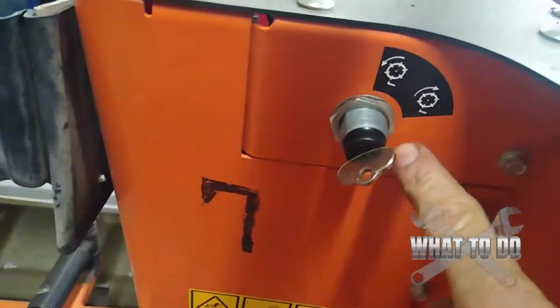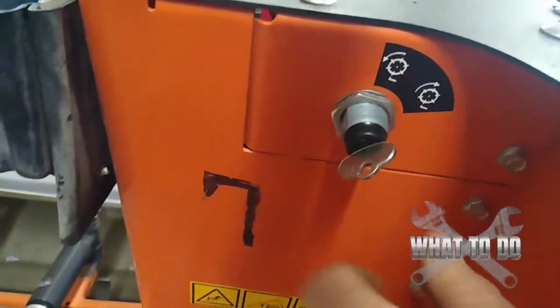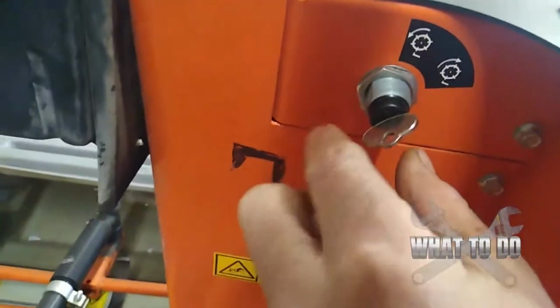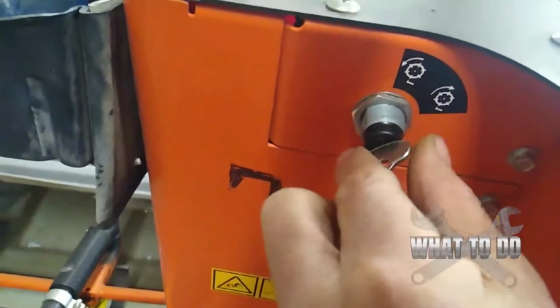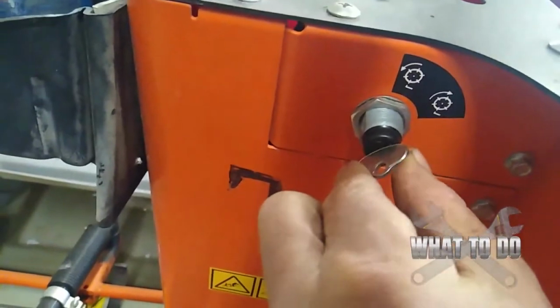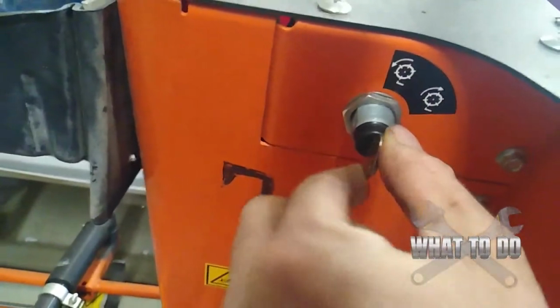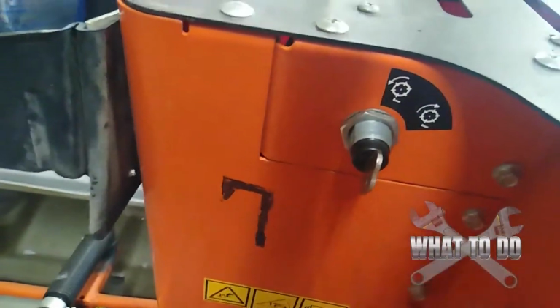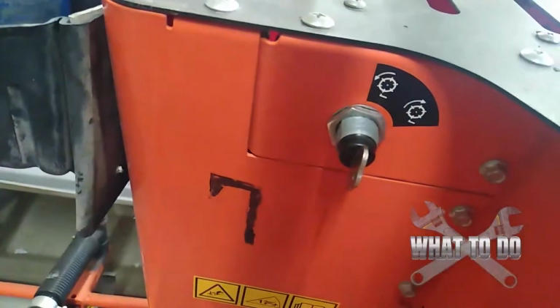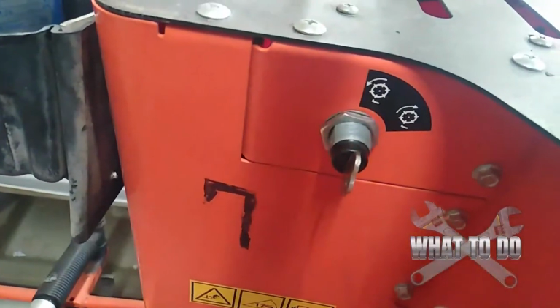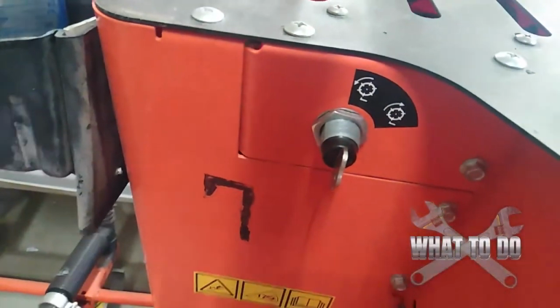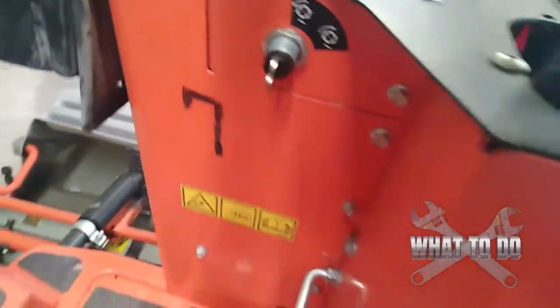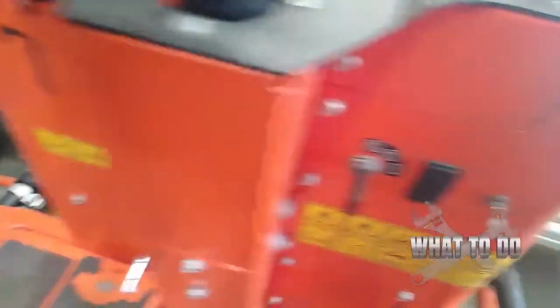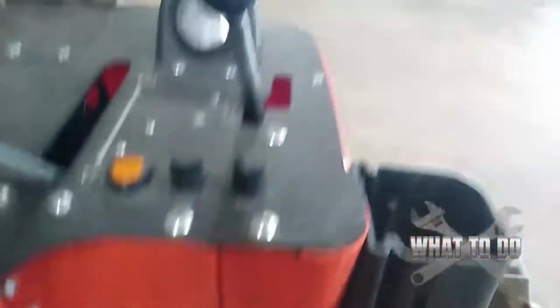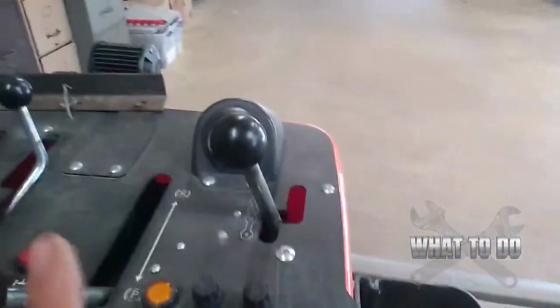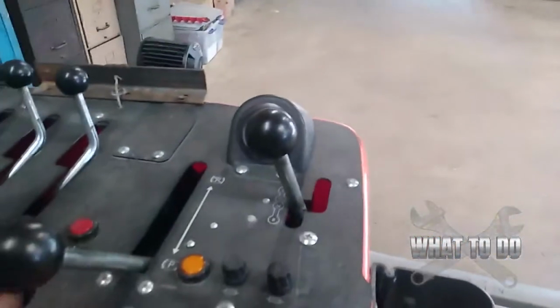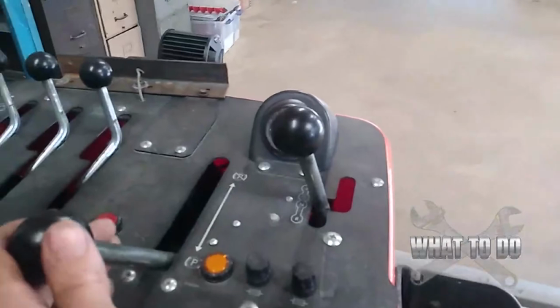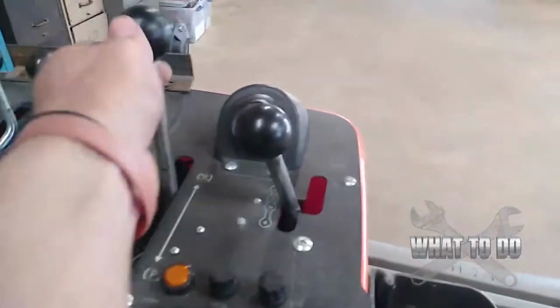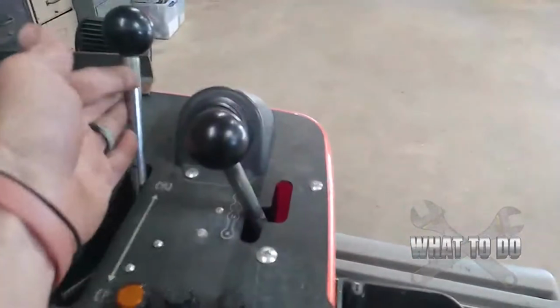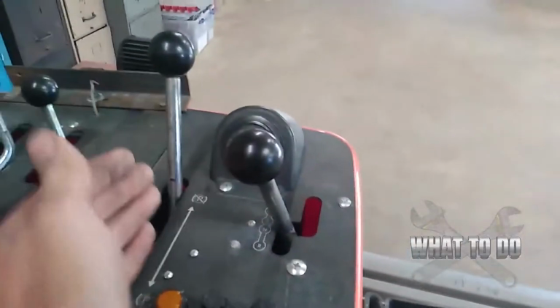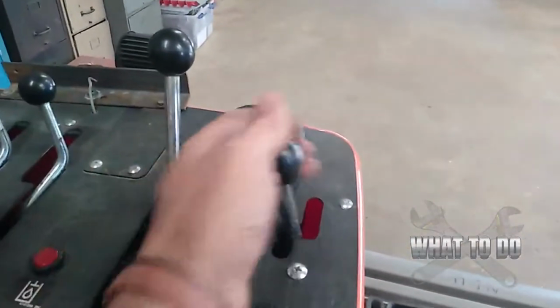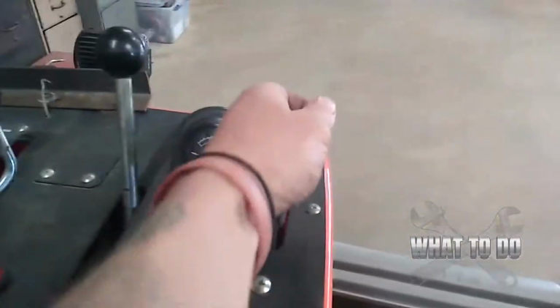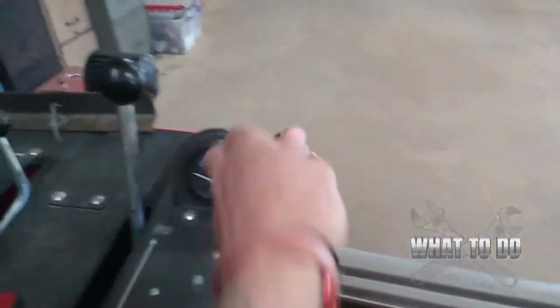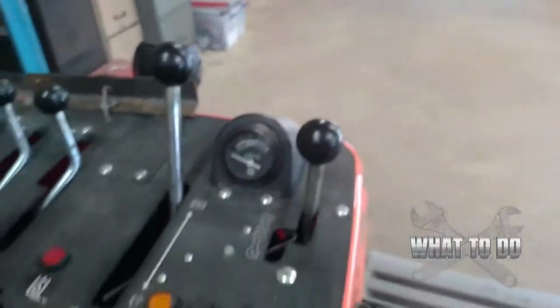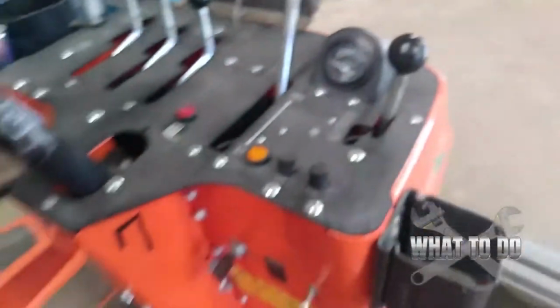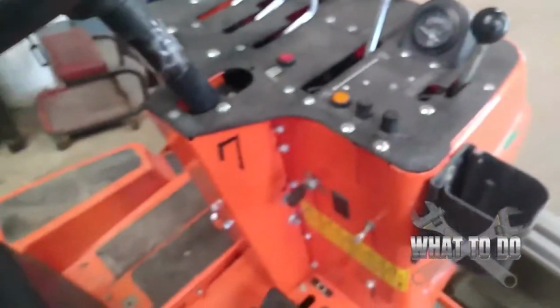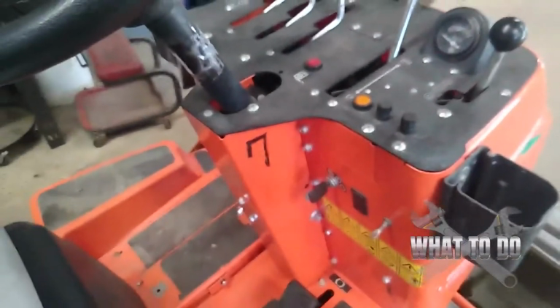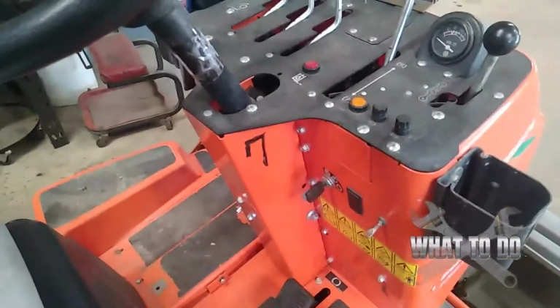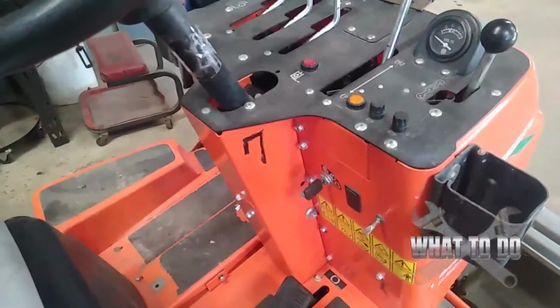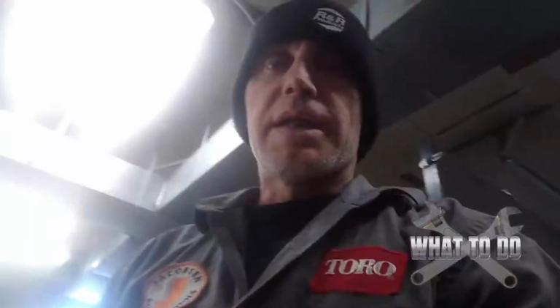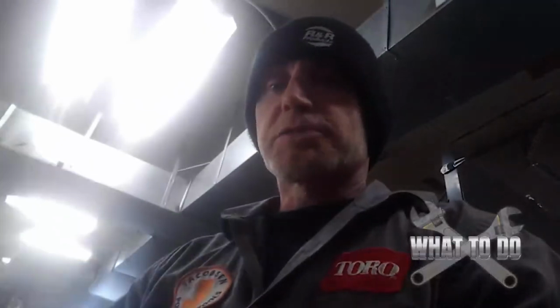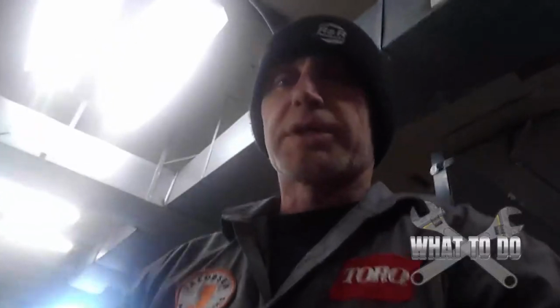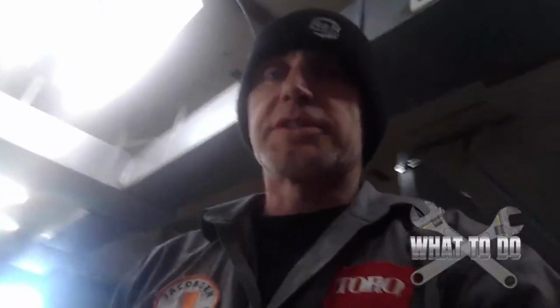So if you're having that problem, look over here. If there is a key switch, turn it back the other way, then go ahead and try to release your parking brake and put it in drive and it should work for you. And that's just my quick service tip of the day.